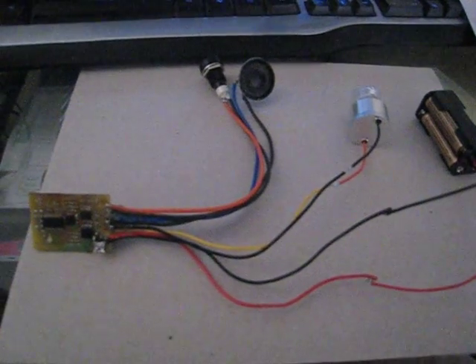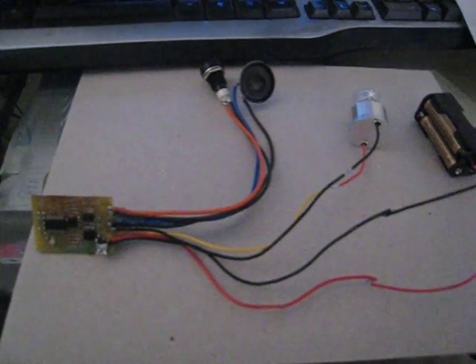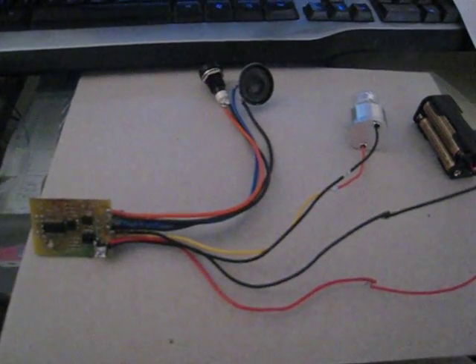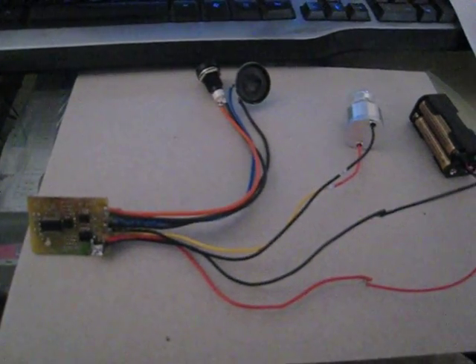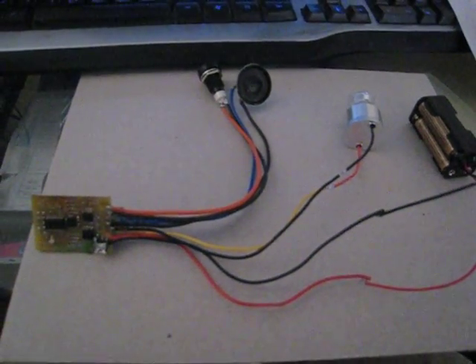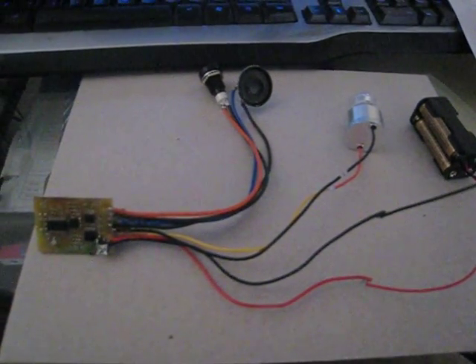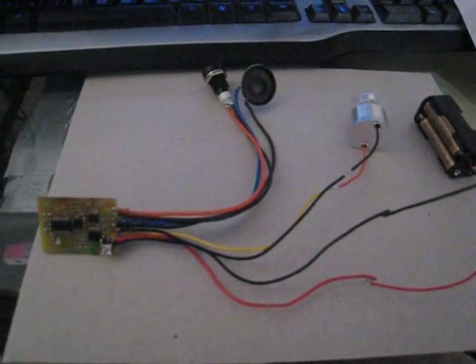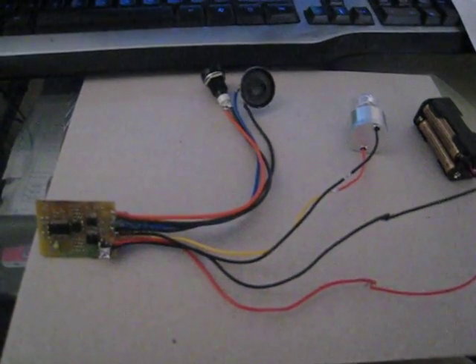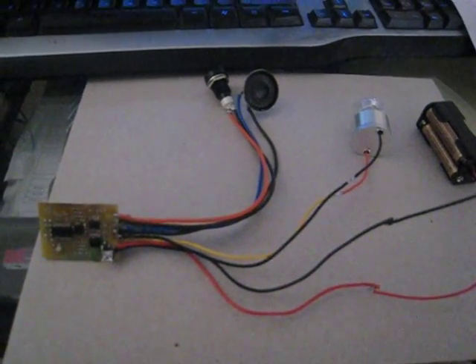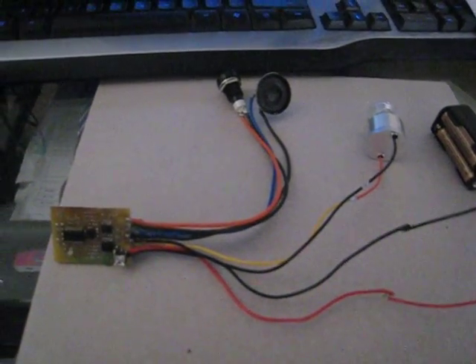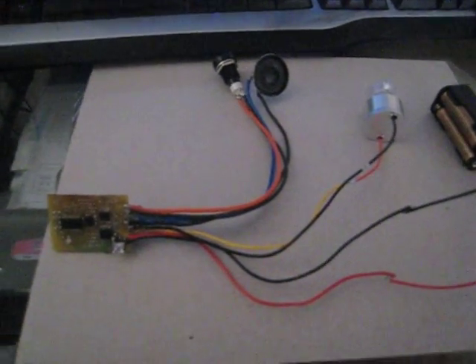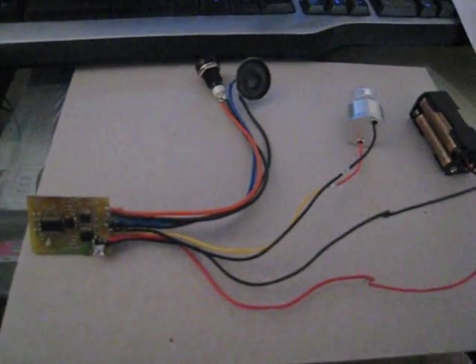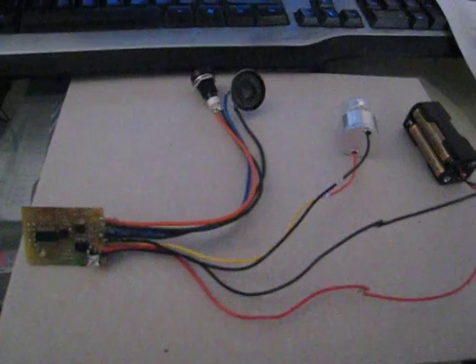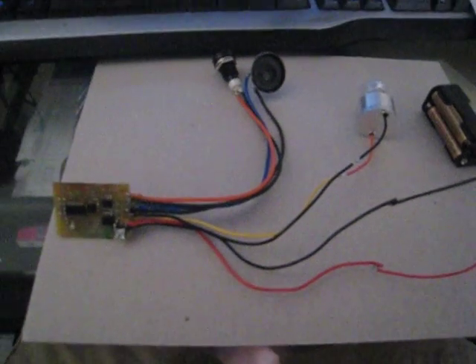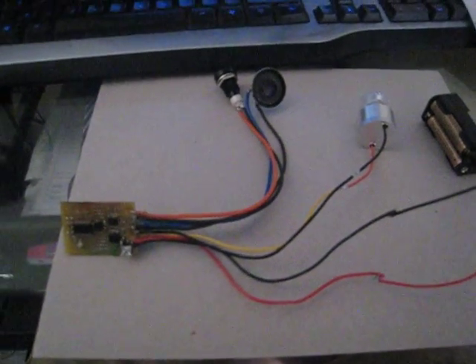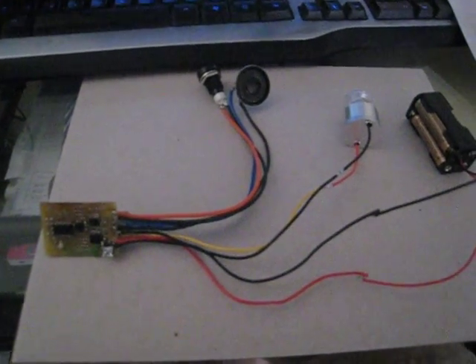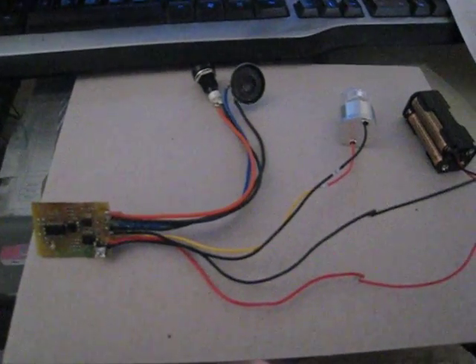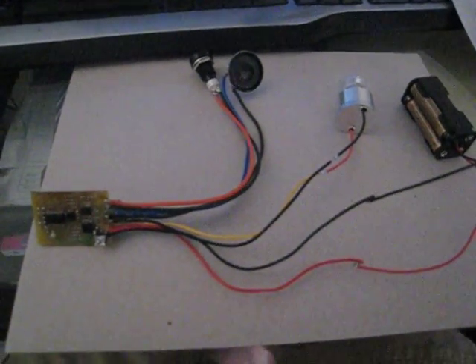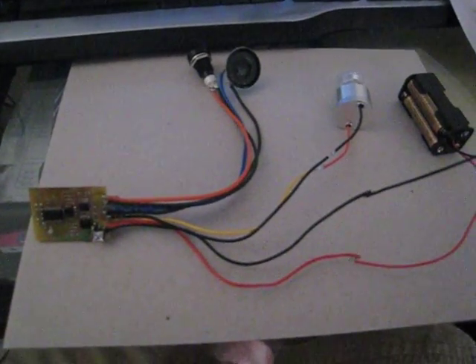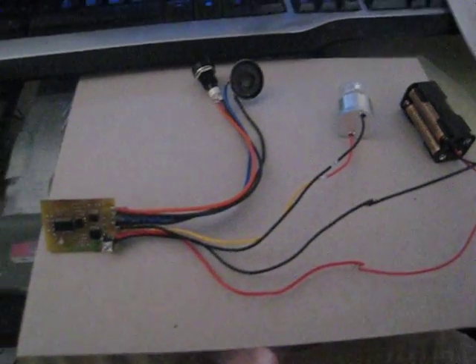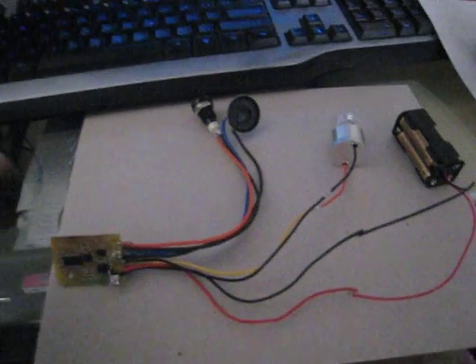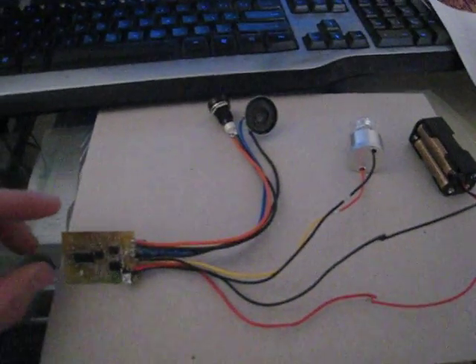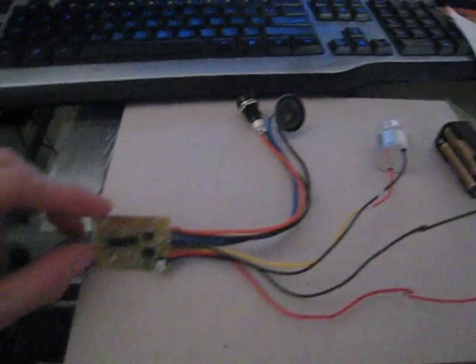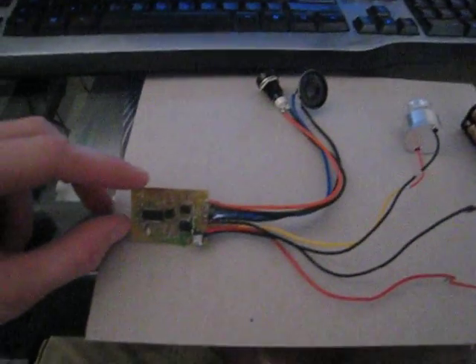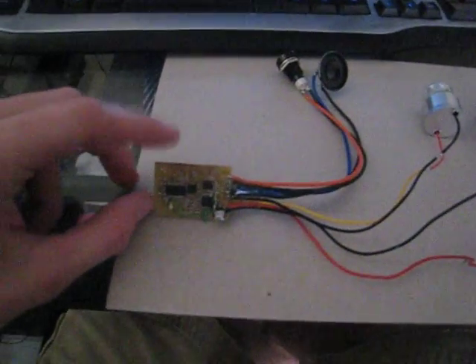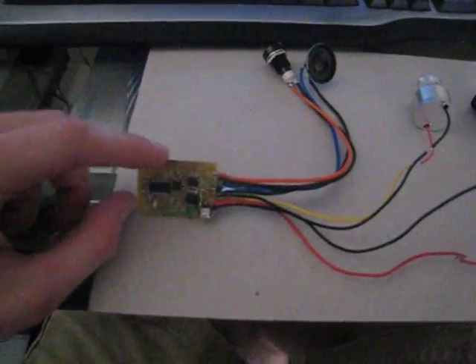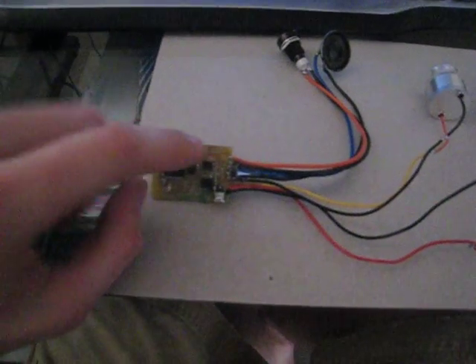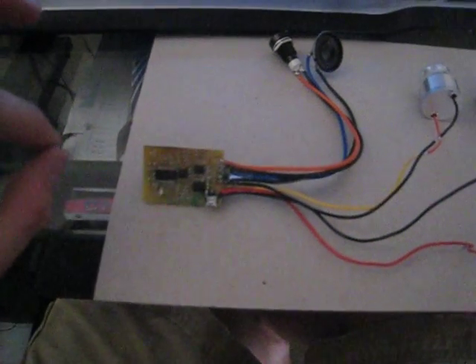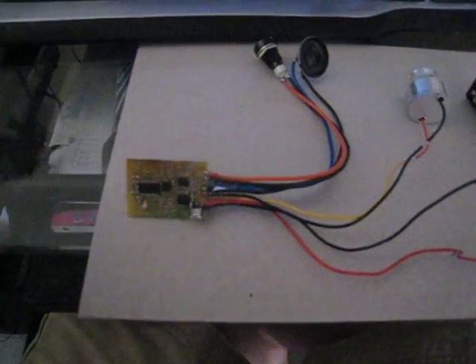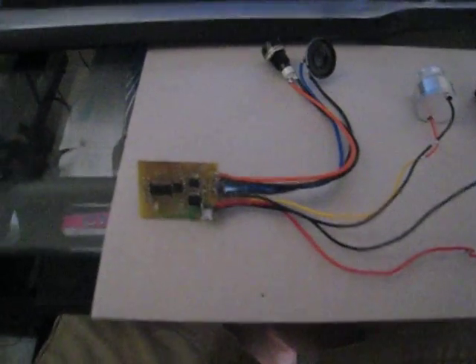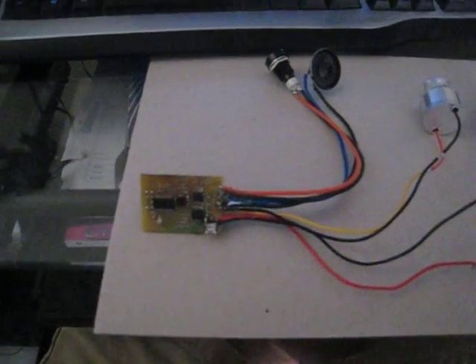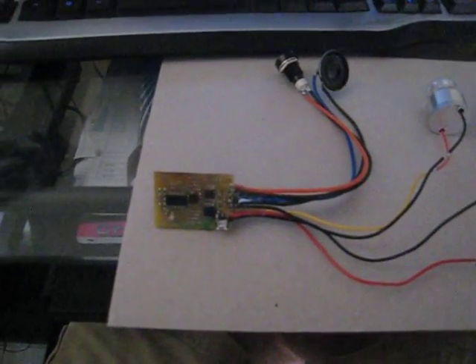Hey guys, this is SaberForge. I'm showing you my prototype soundboard. The production run of these is going to be done in a month. So the prototype looks a little bit different. The production run is going to be green silkscreen and everything is going to be finished on it.